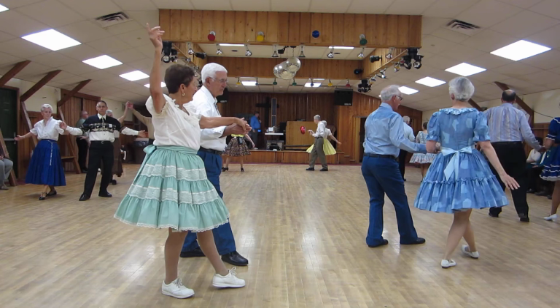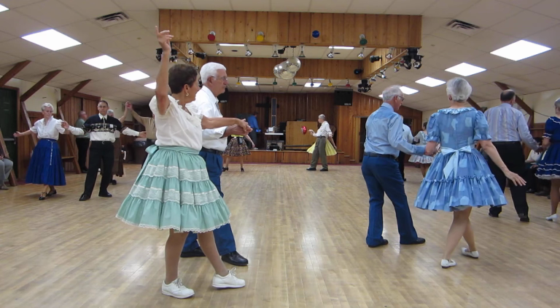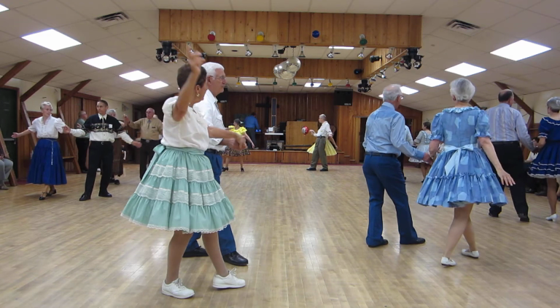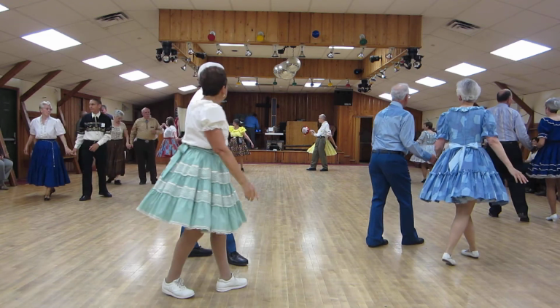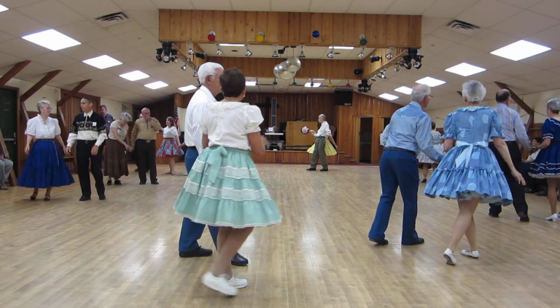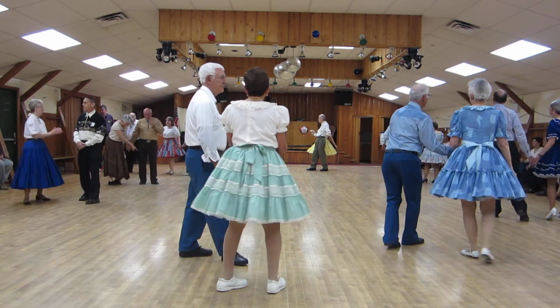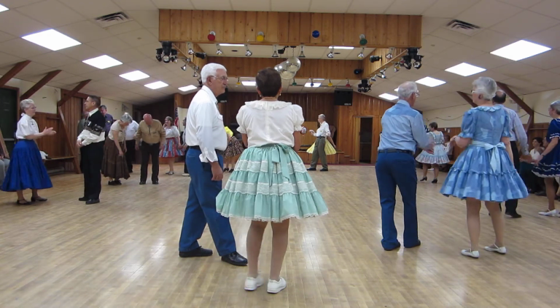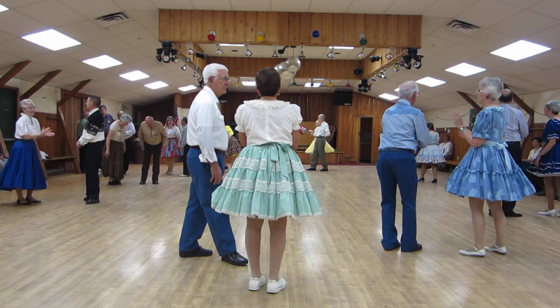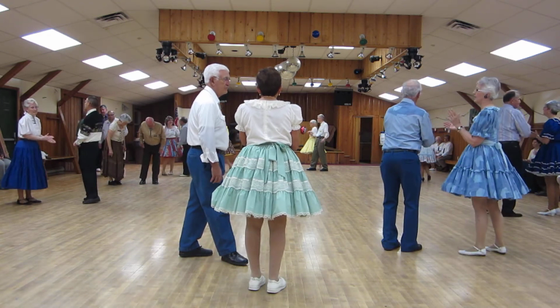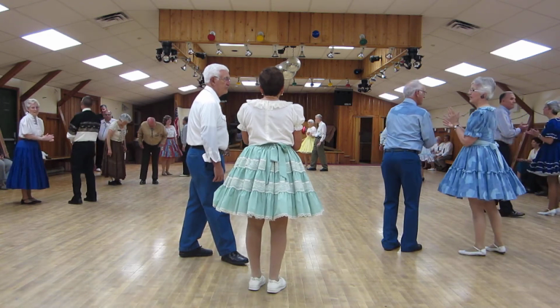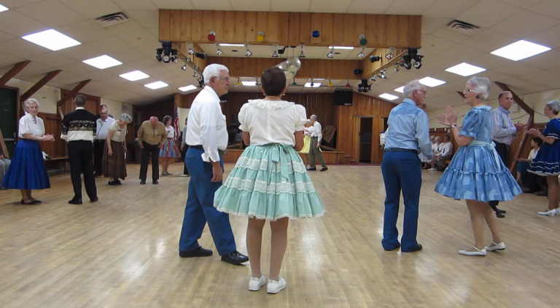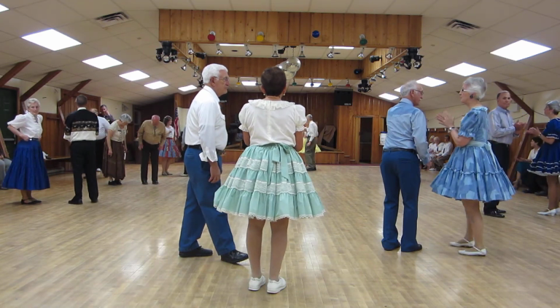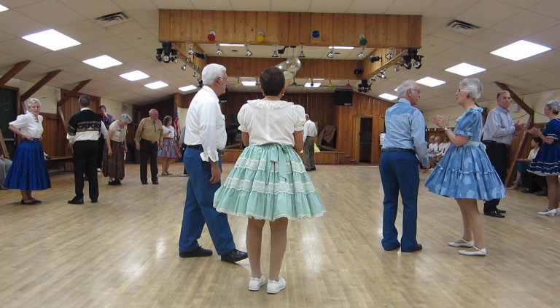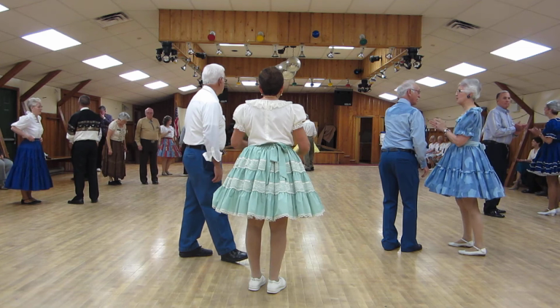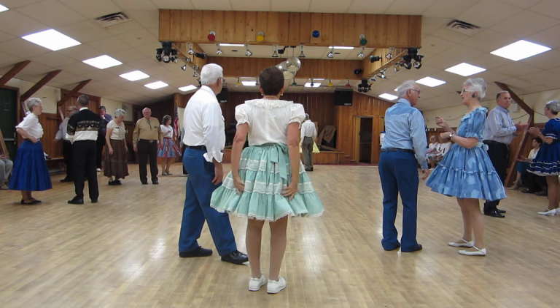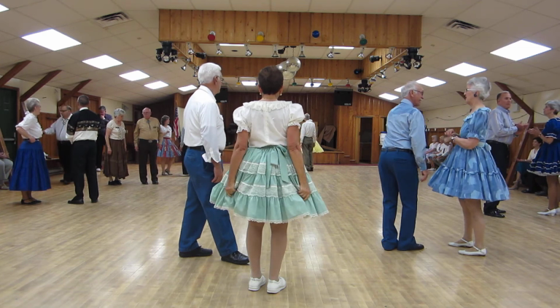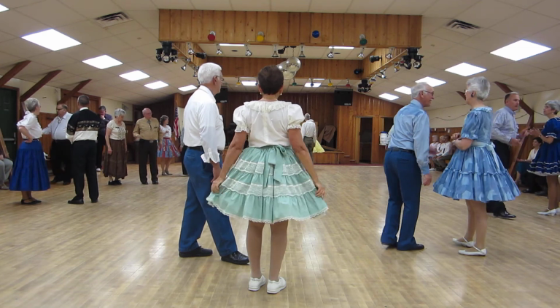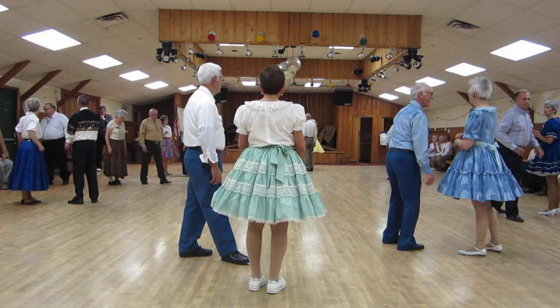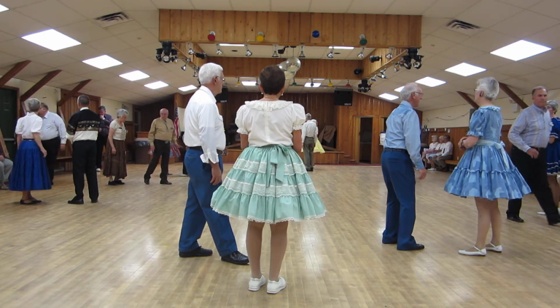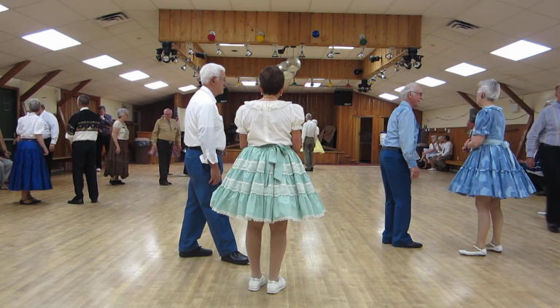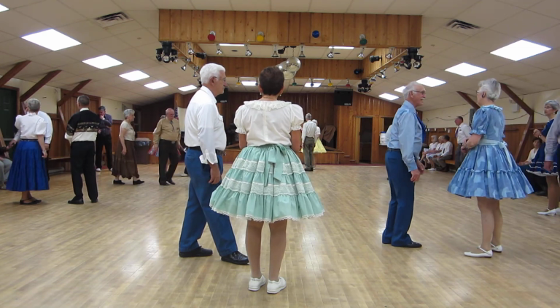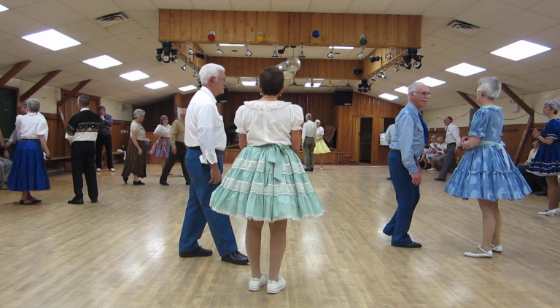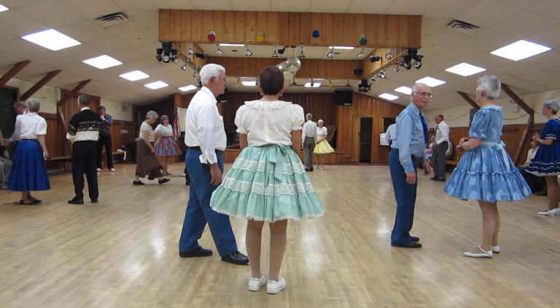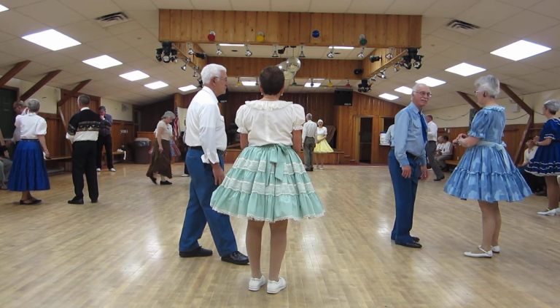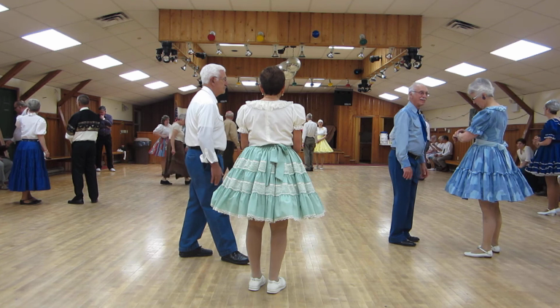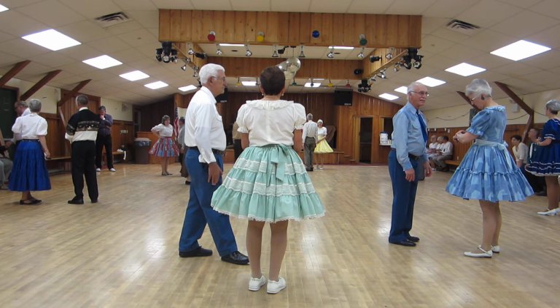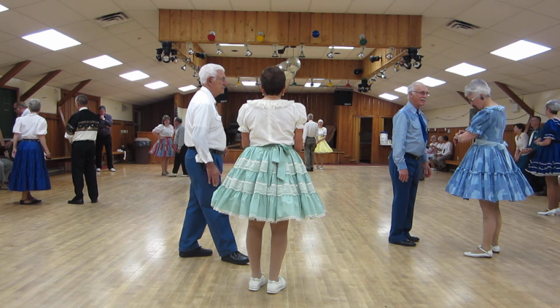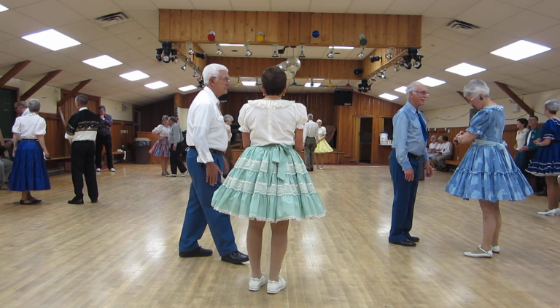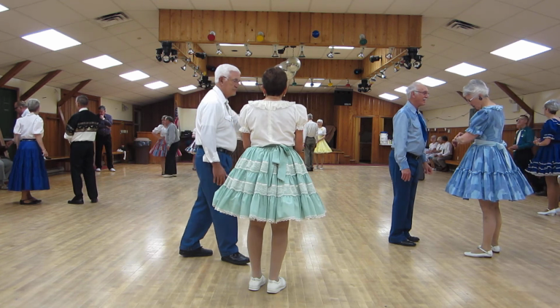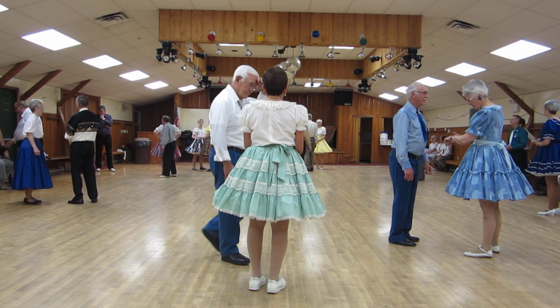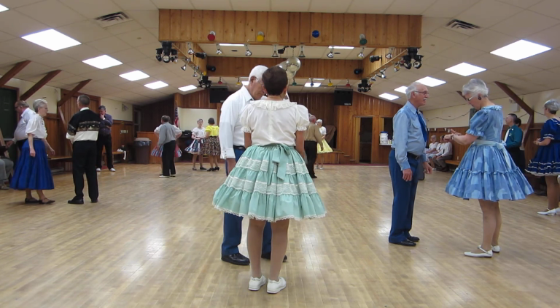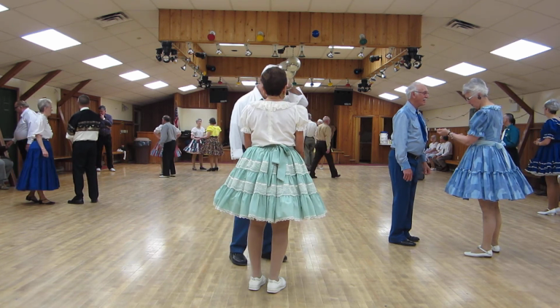Nicely done, guys. Alrighty, the next one up is King of the Road, a great phase two, two-step classic. Here in Butterfly, we're going to circle away together in four point steps twice.